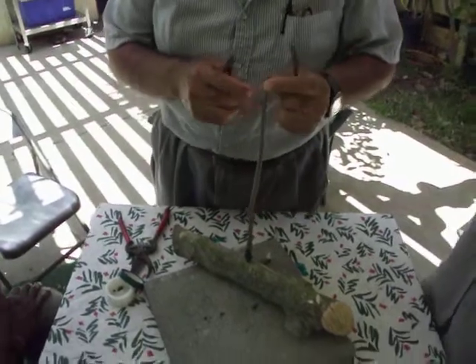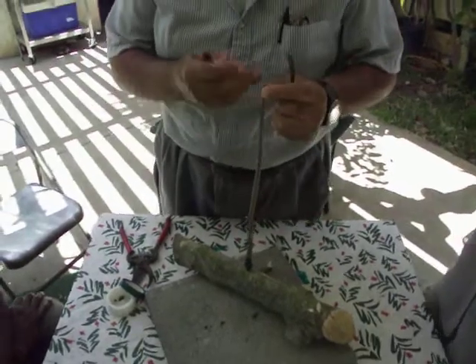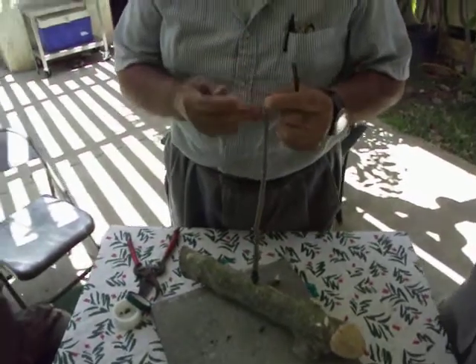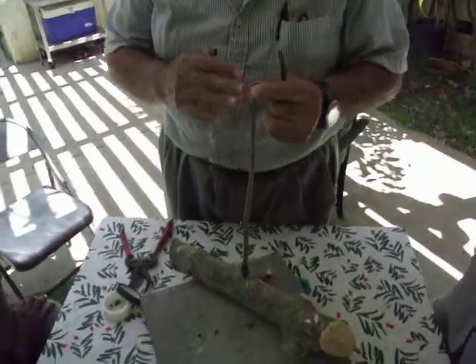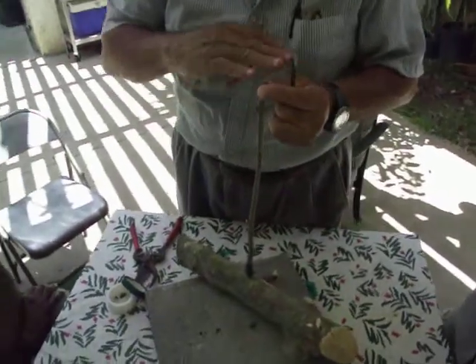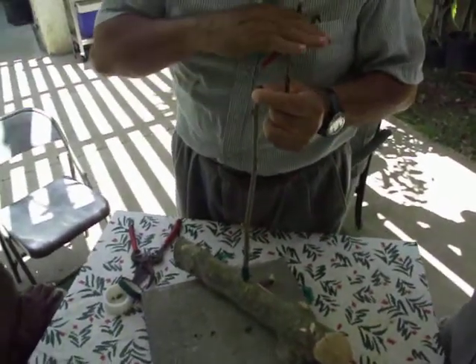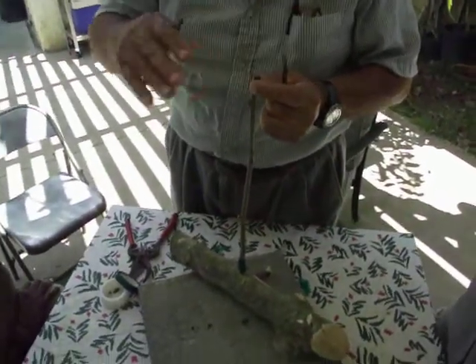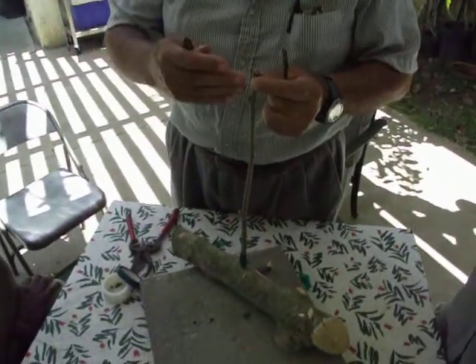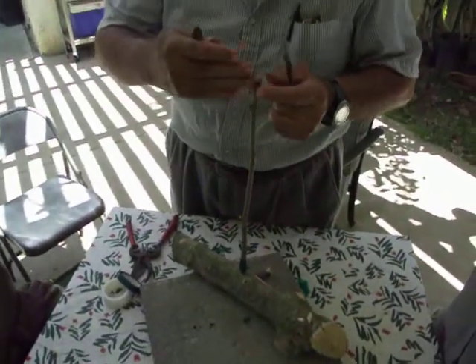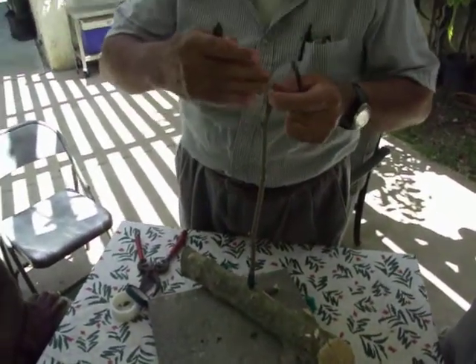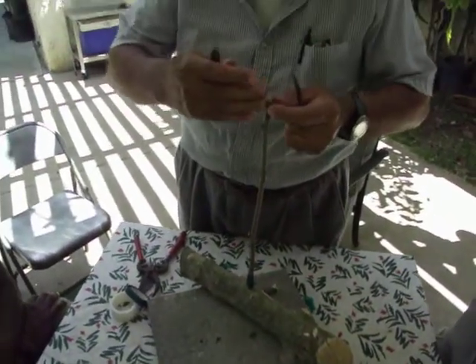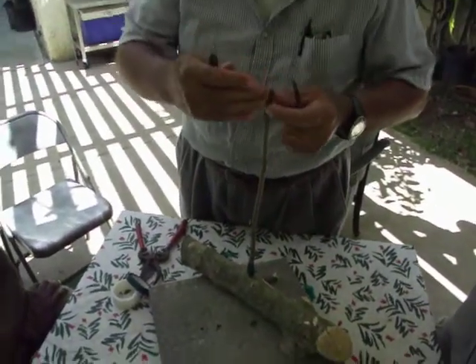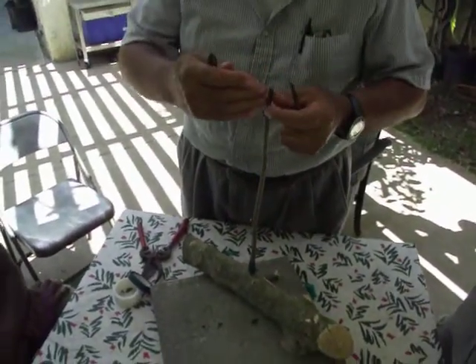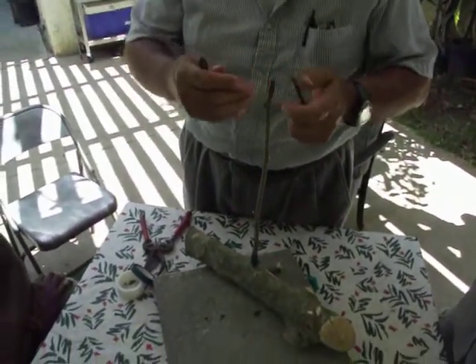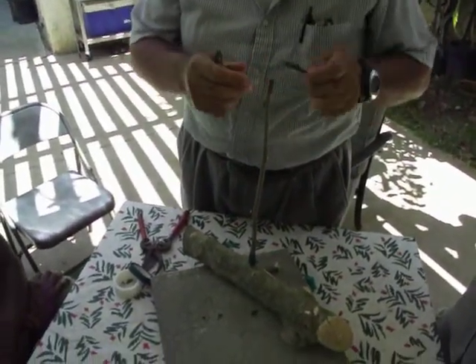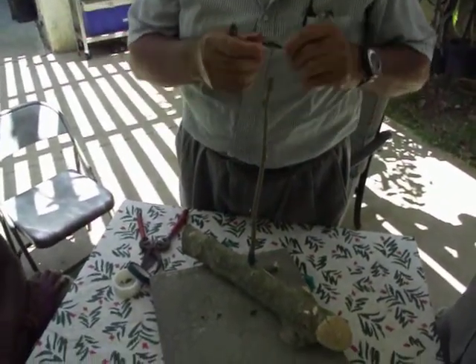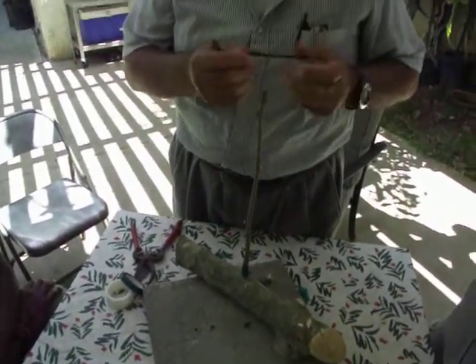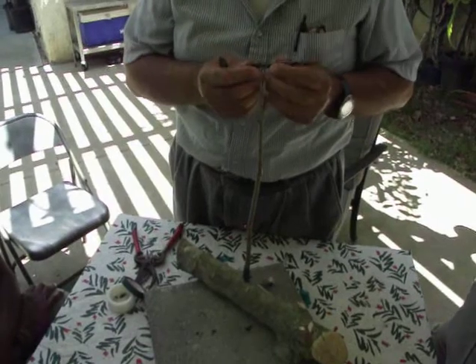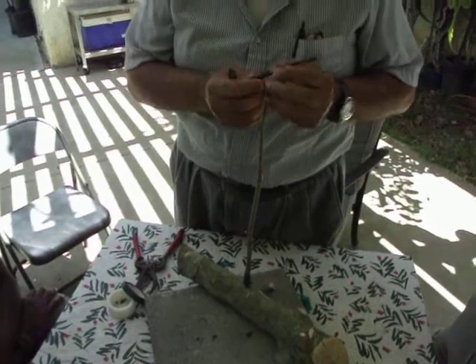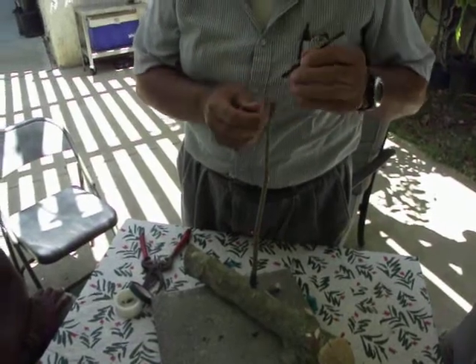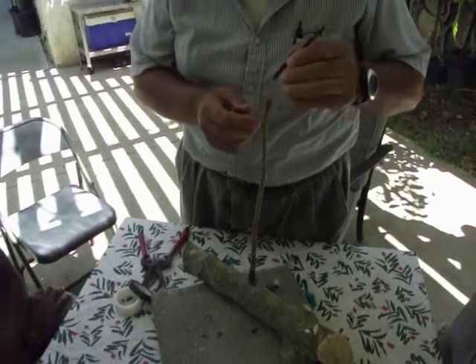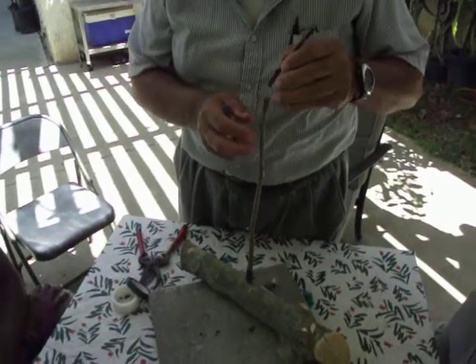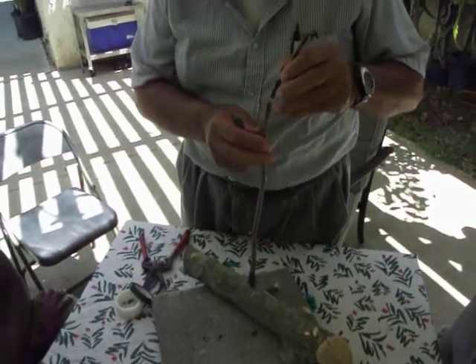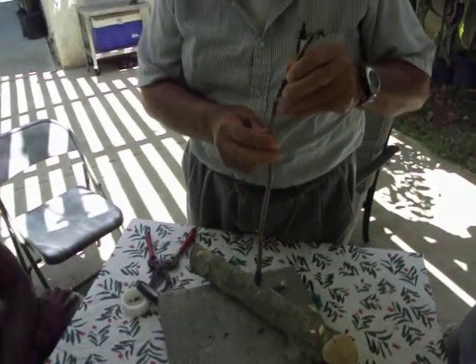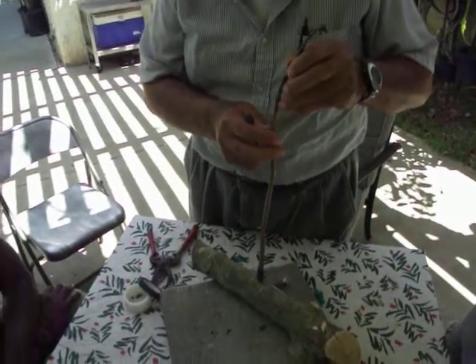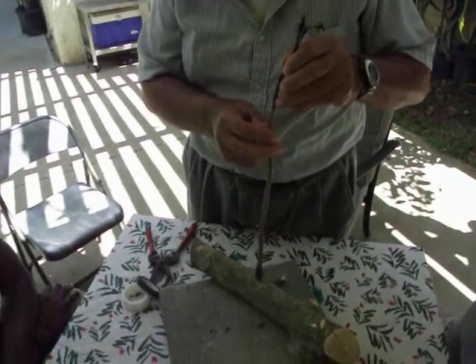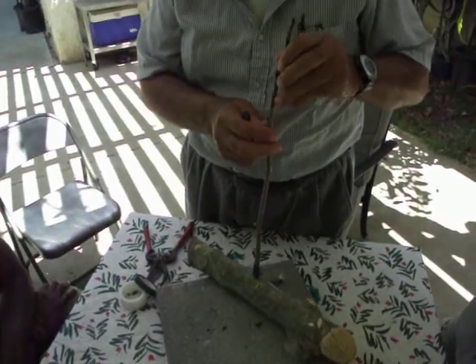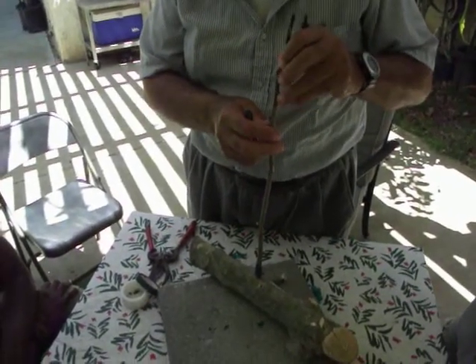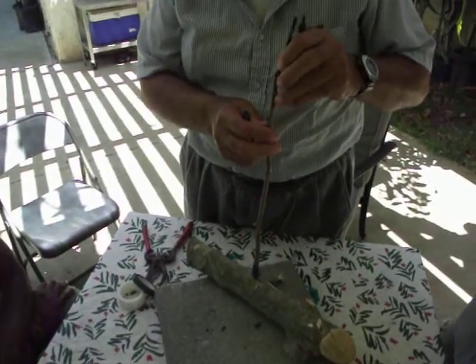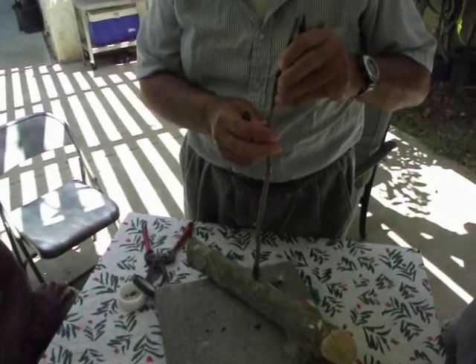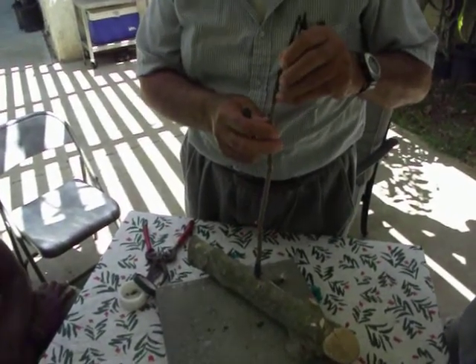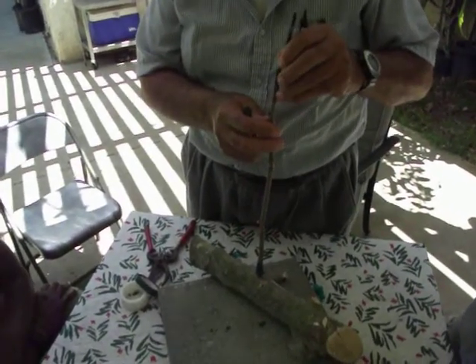In the trunk of the tree, you cut it and then you split it in half. Once you split it in half, you put it — this one — insert it in there.